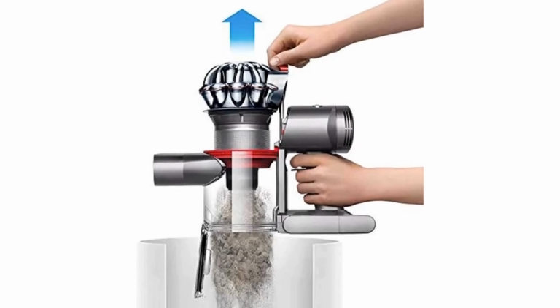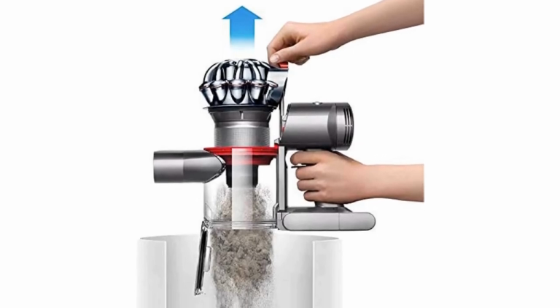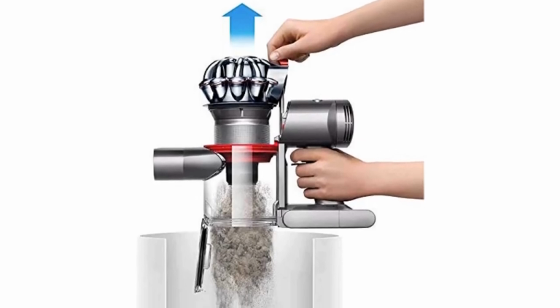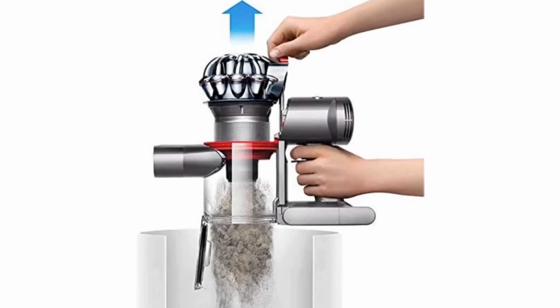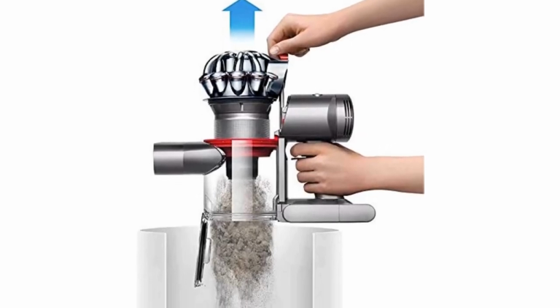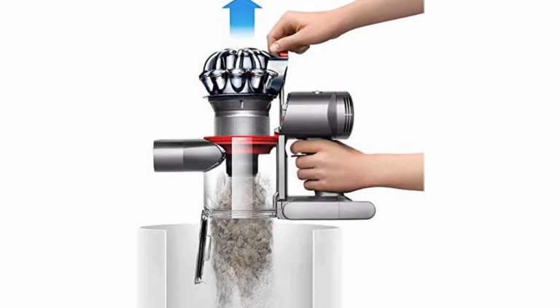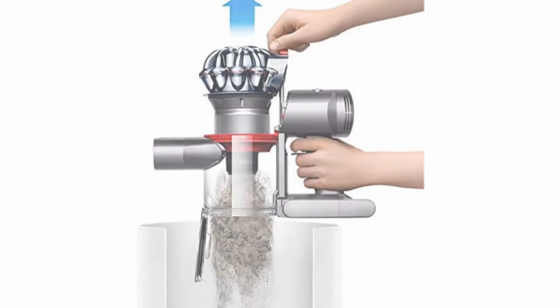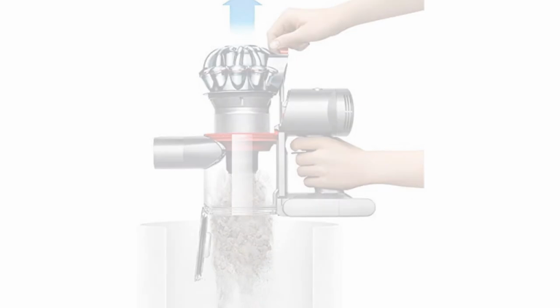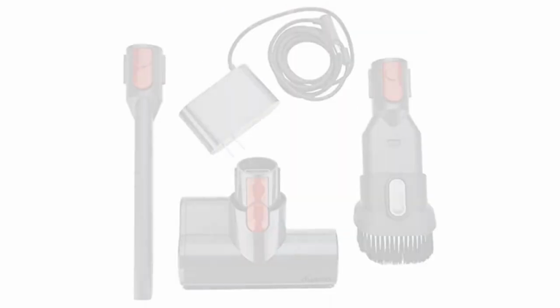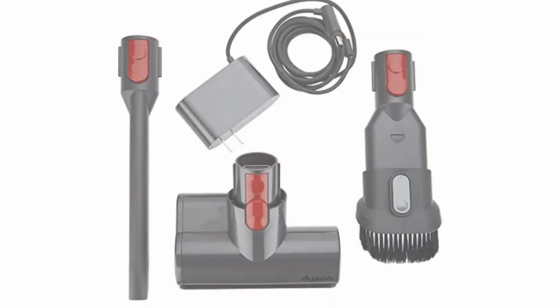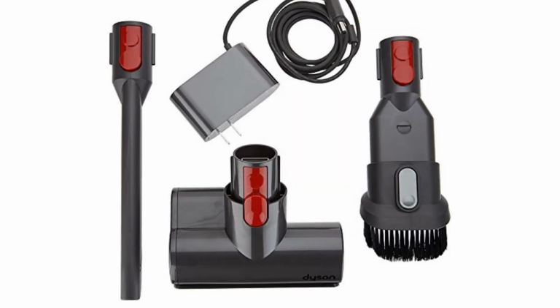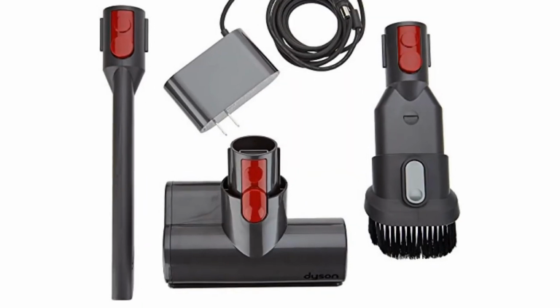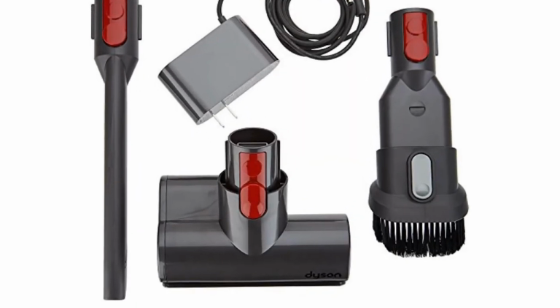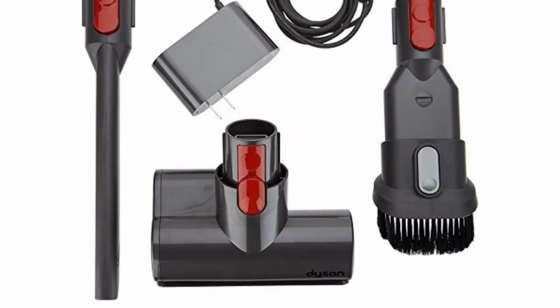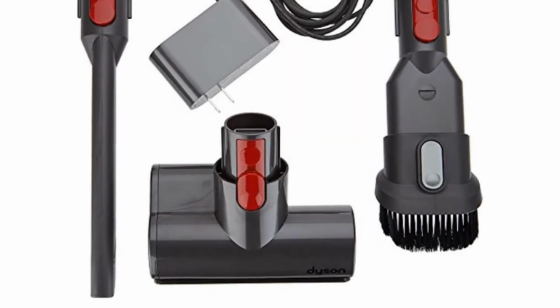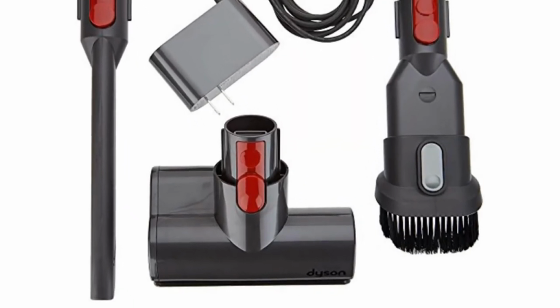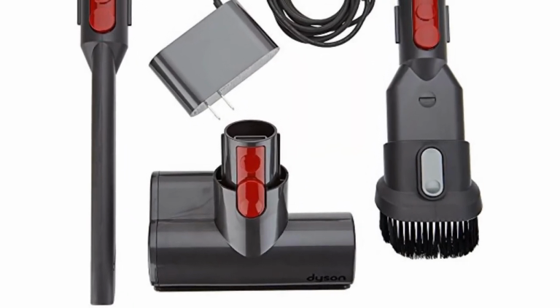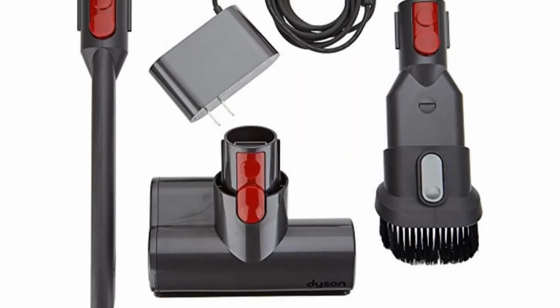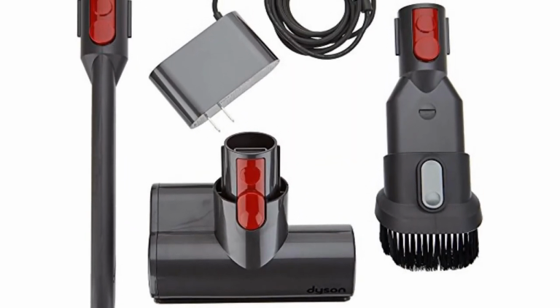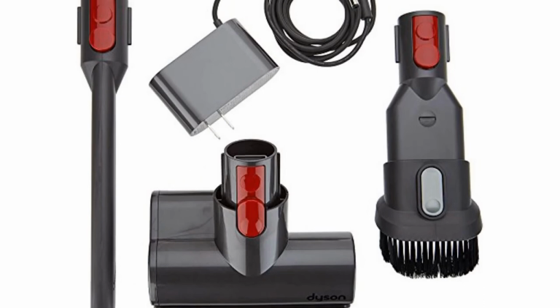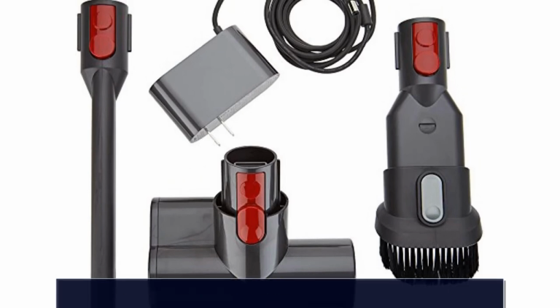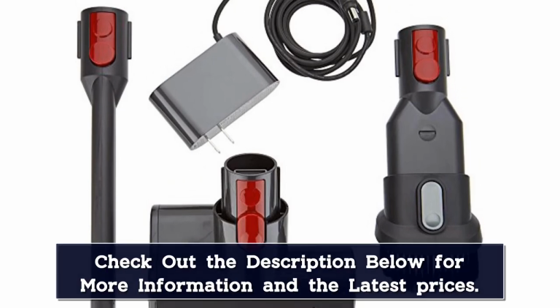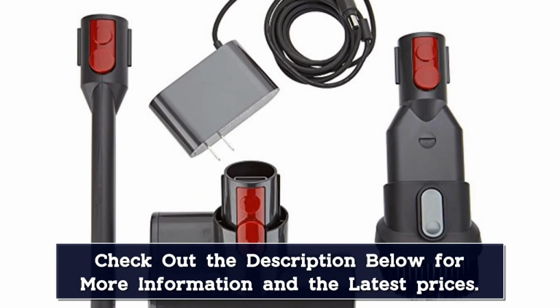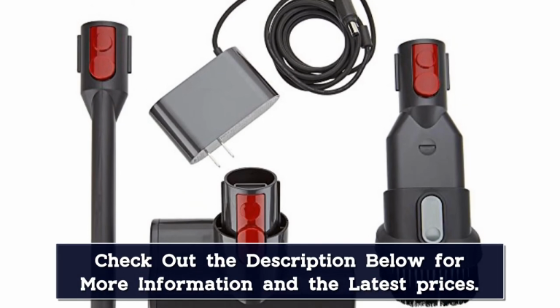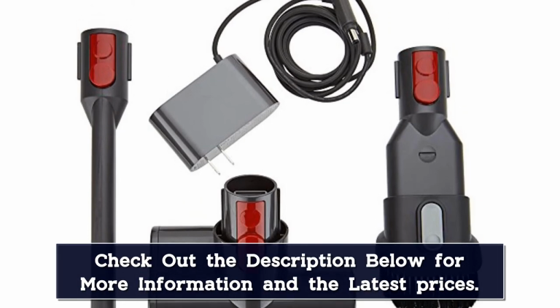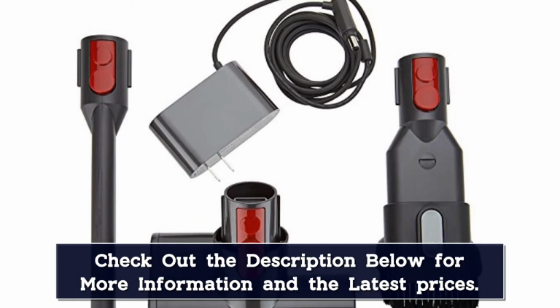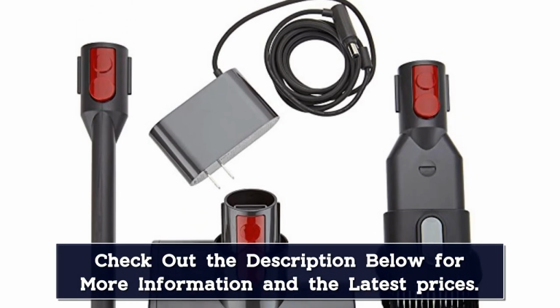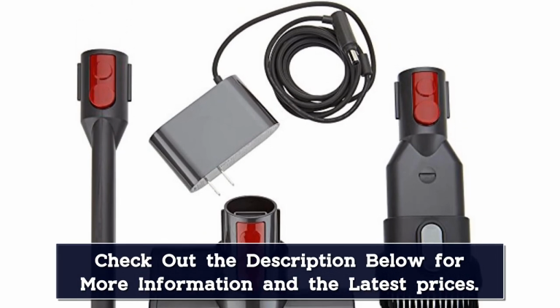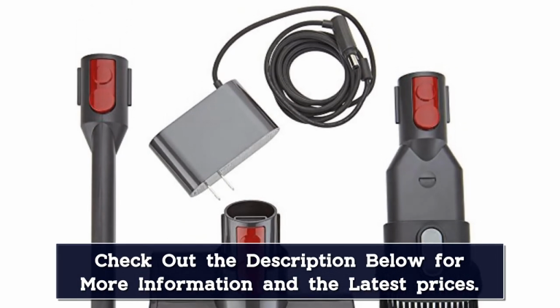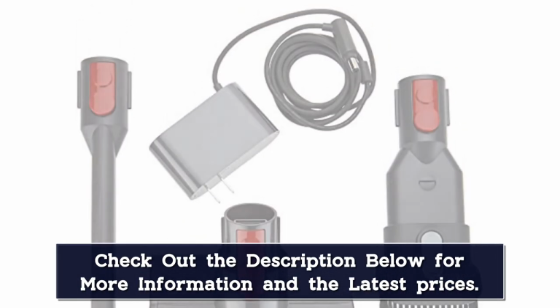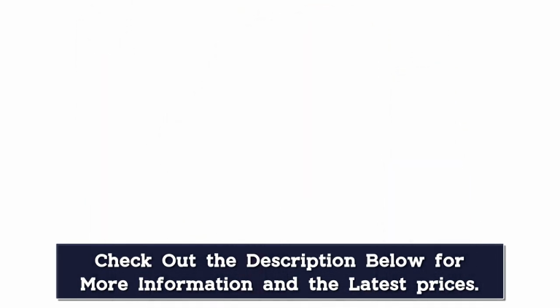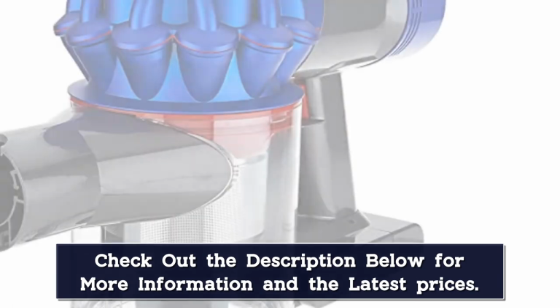Given its compact size, it's no surprise its capacity is at 0.15 gallons, but it's also one of the easiest vacuums to empty. There's no need to touch any of the dirt — simply pull the lever and release all its contents into a waste bin.